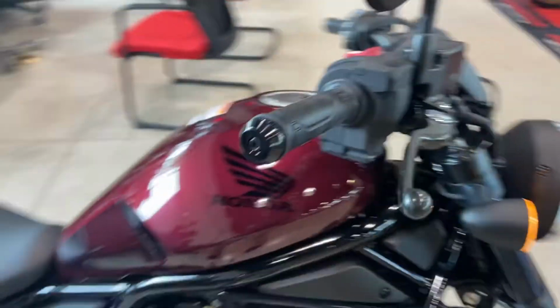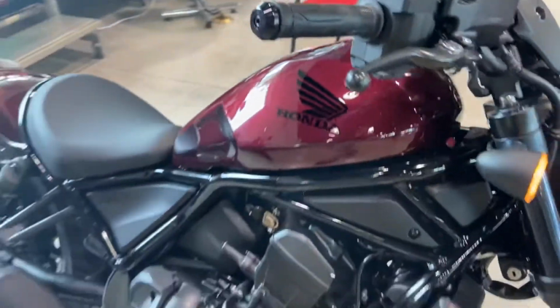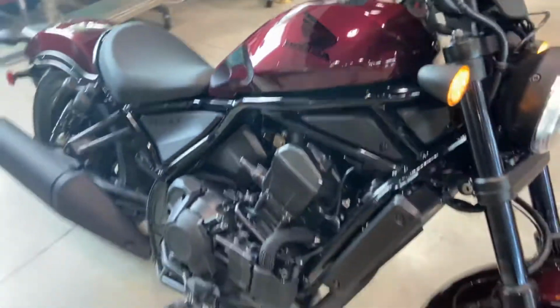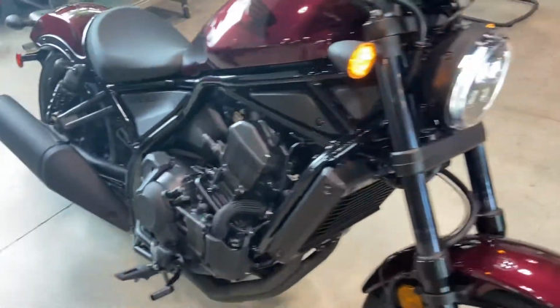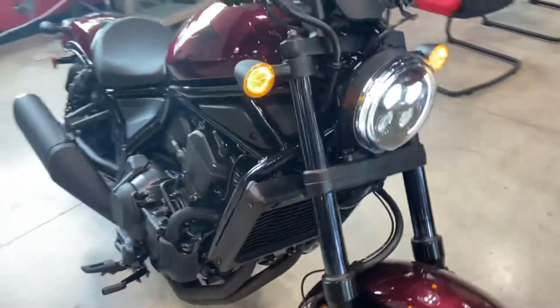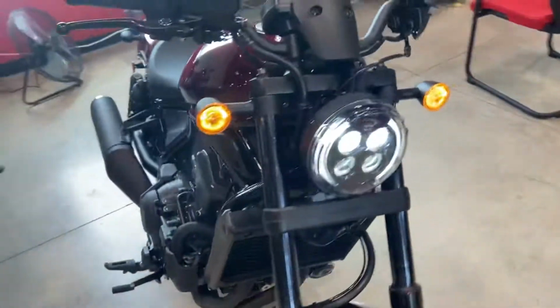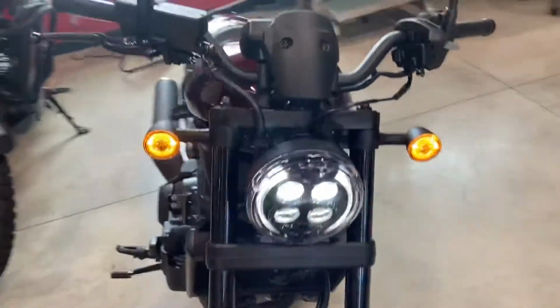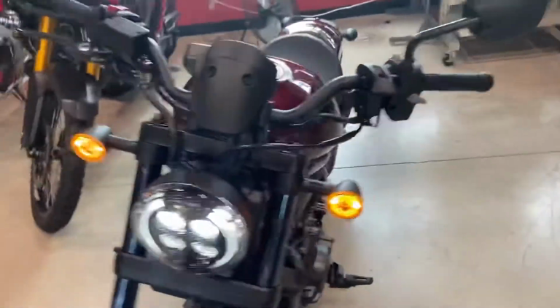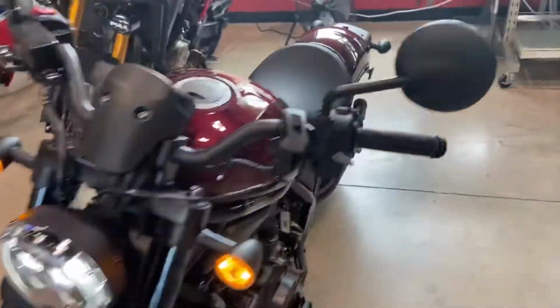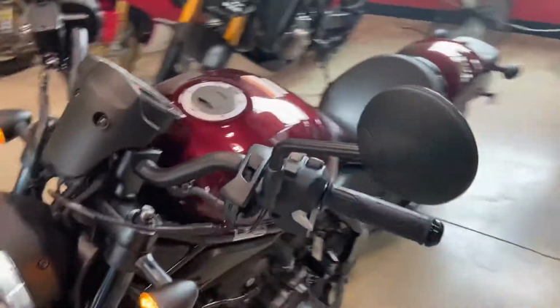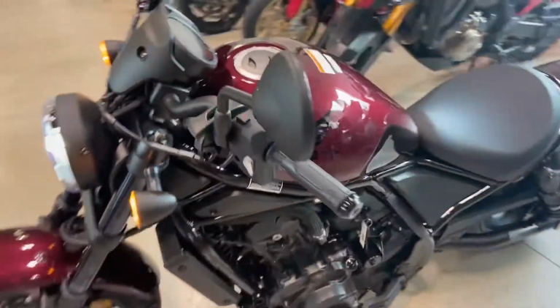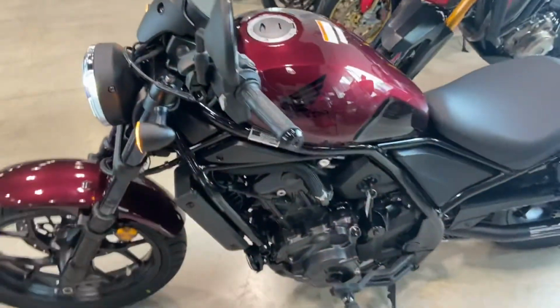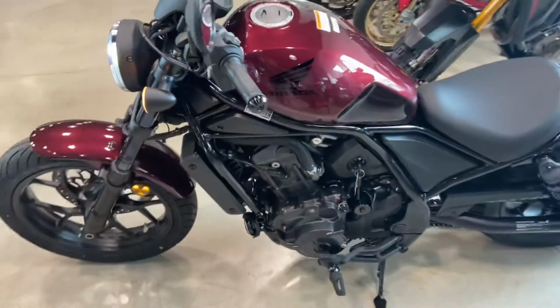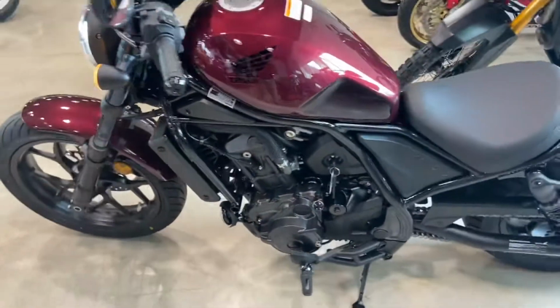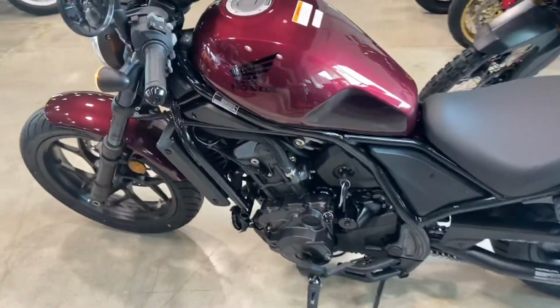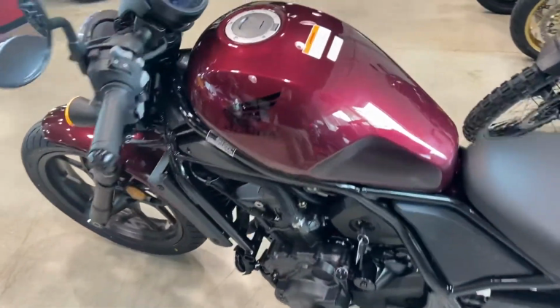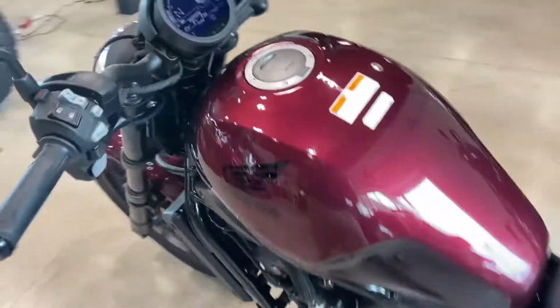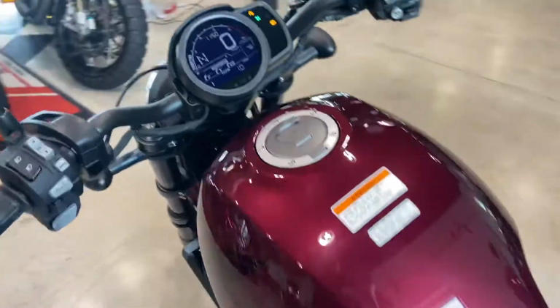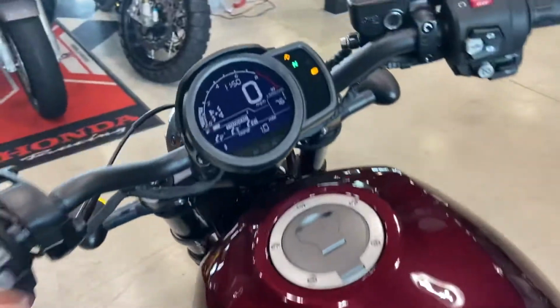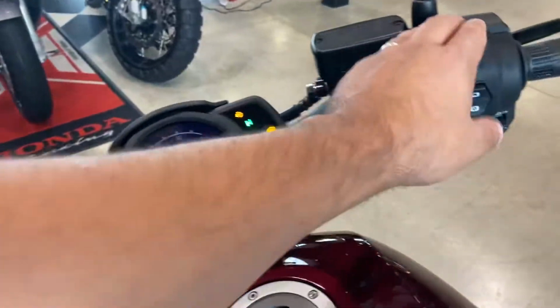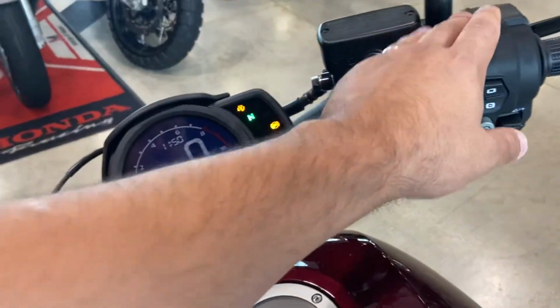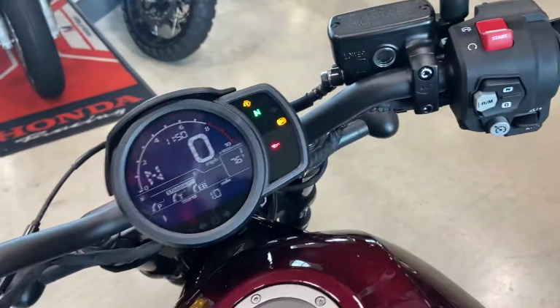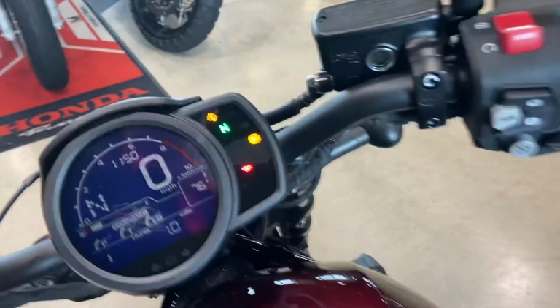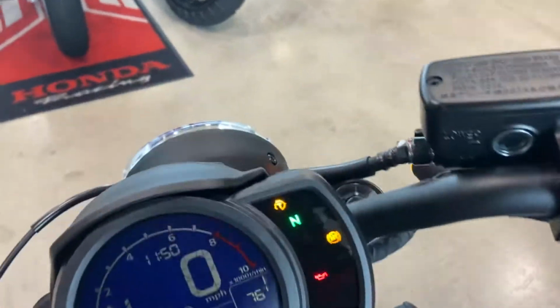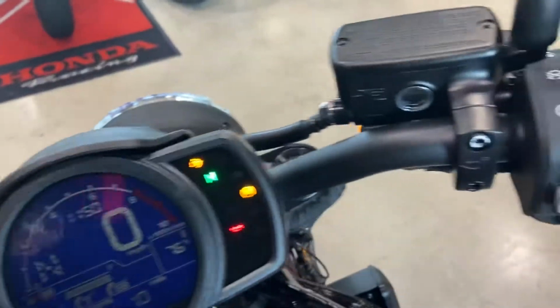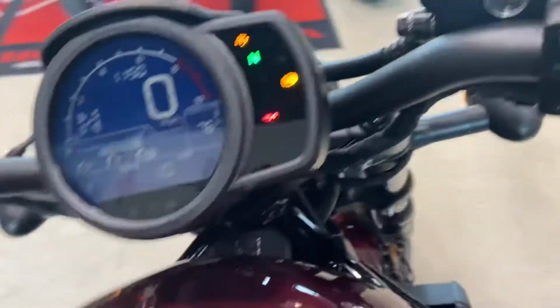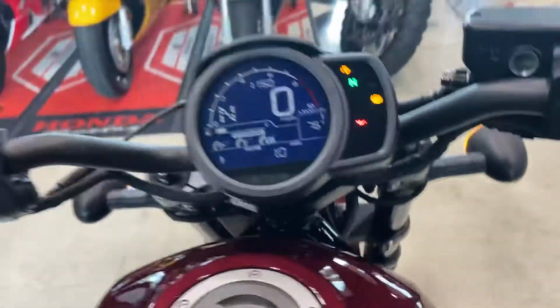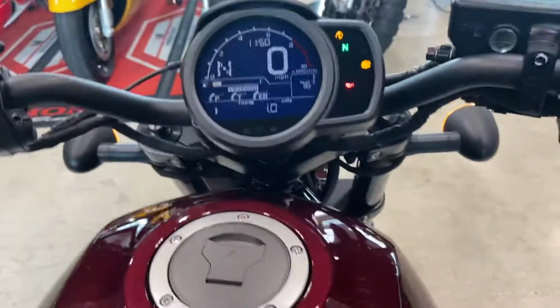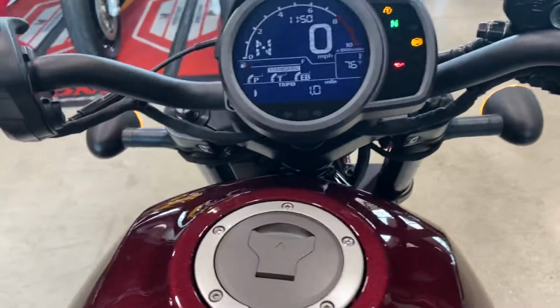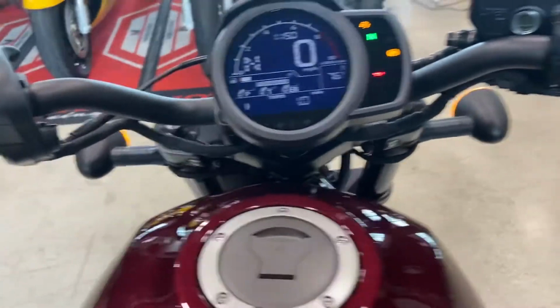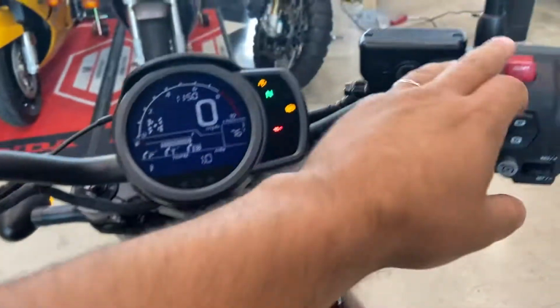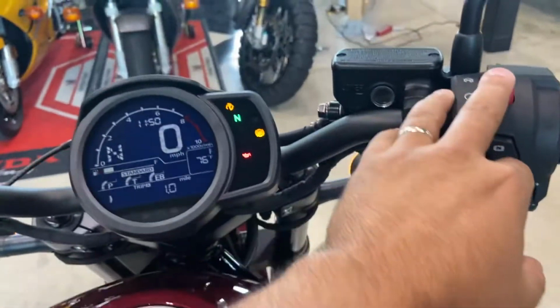This bike is perfect for the highway. Let's show you guys a little bit of features once you get on the bike — you can start her up again.